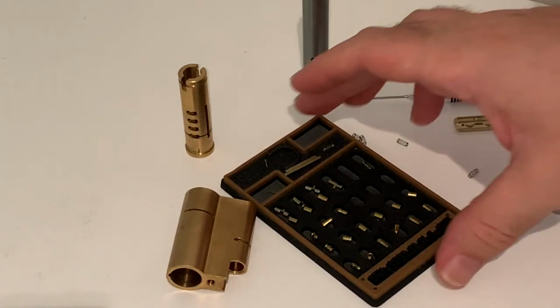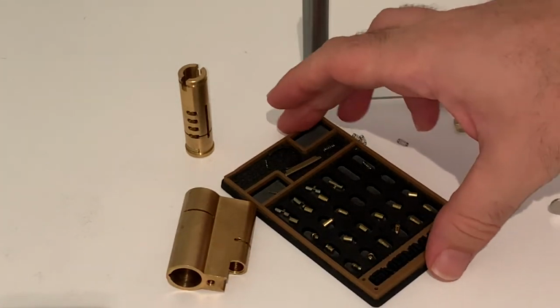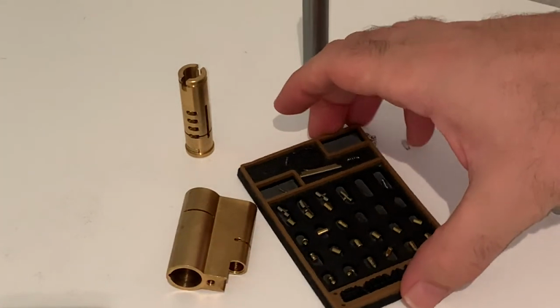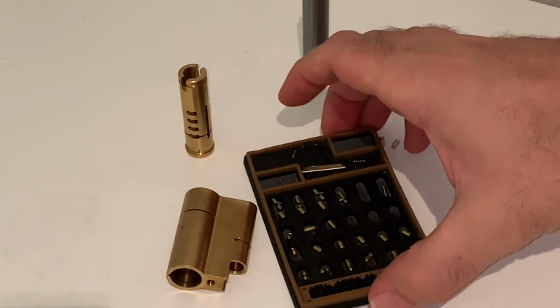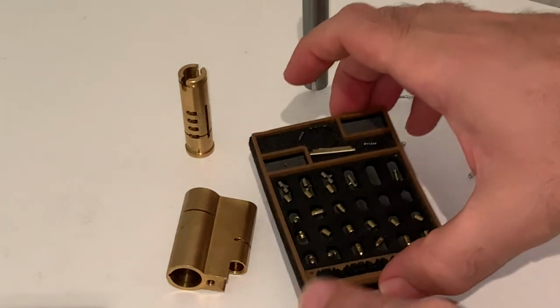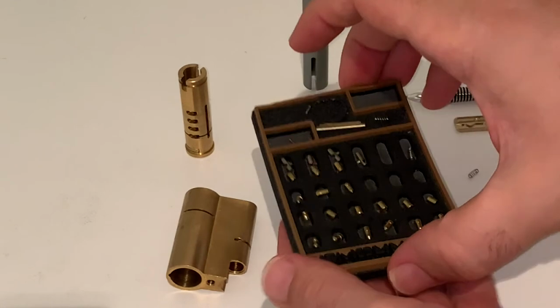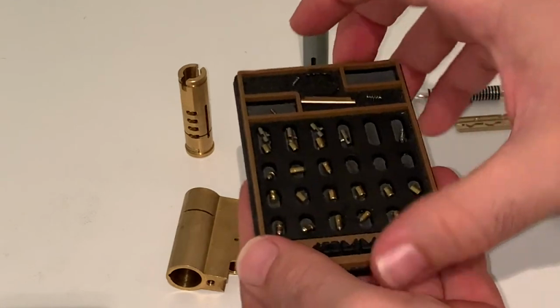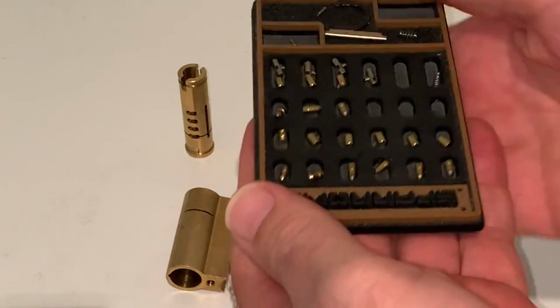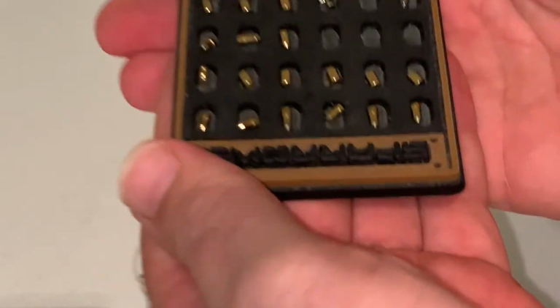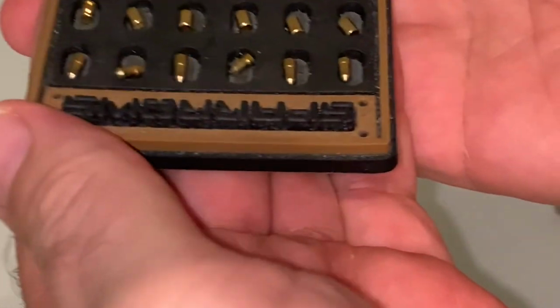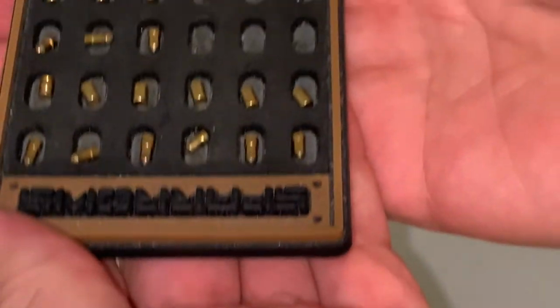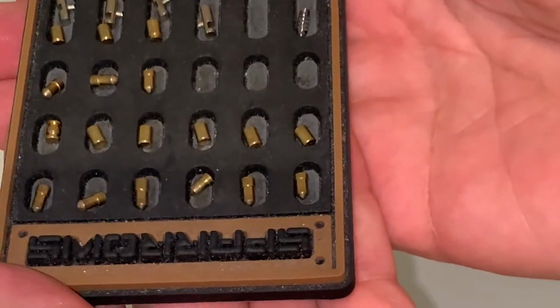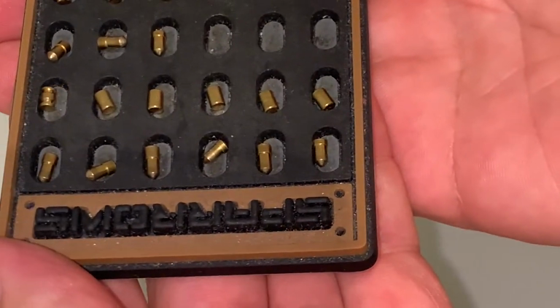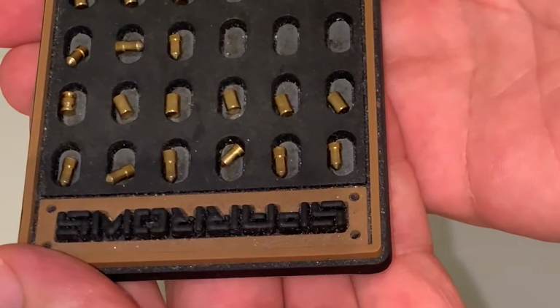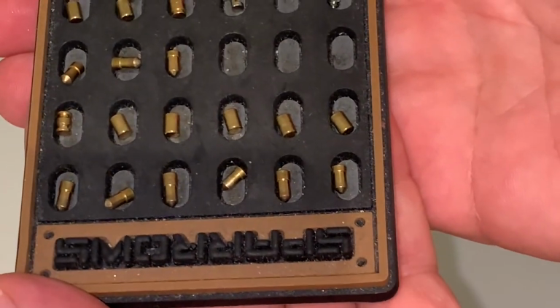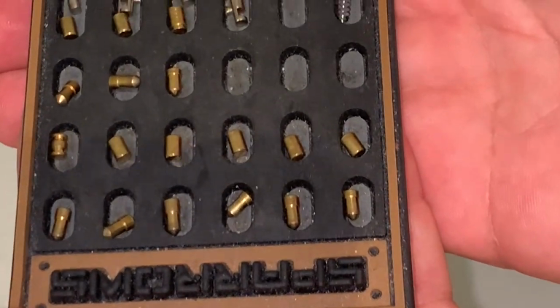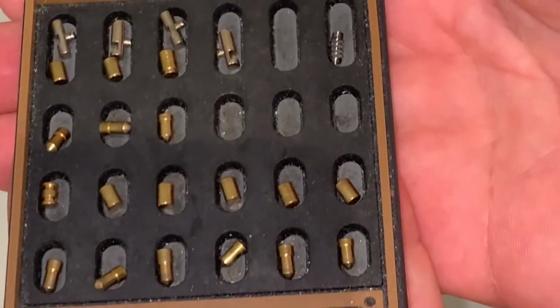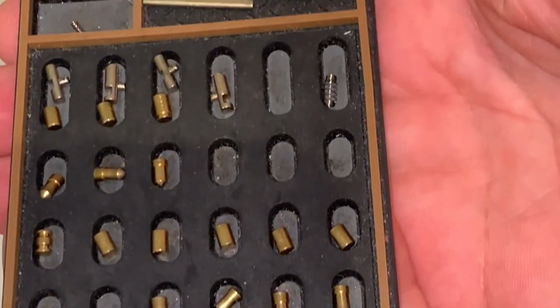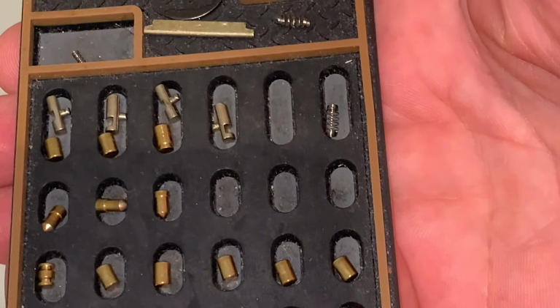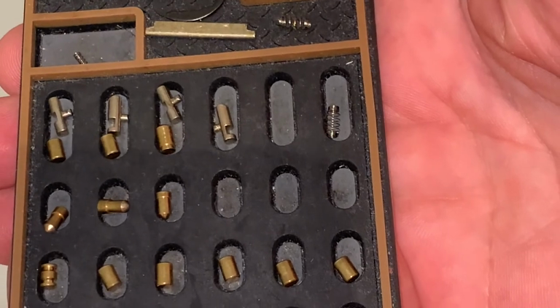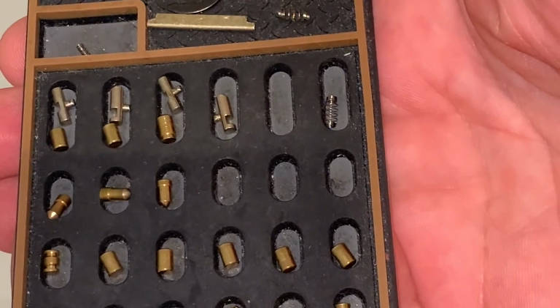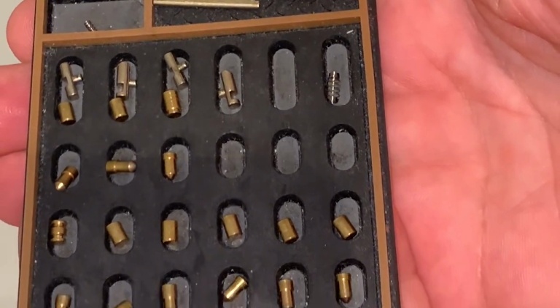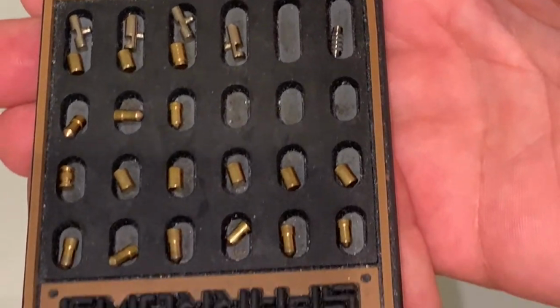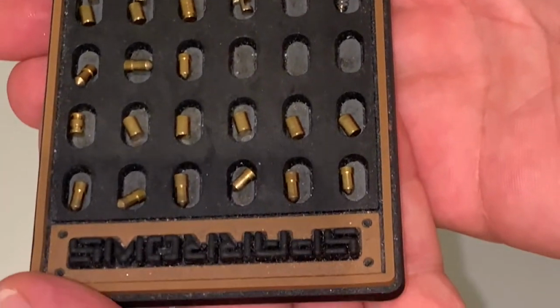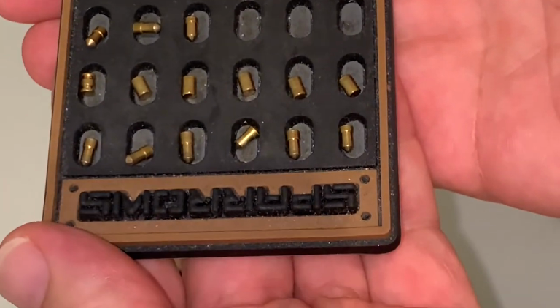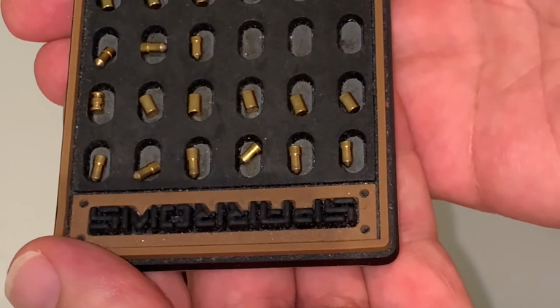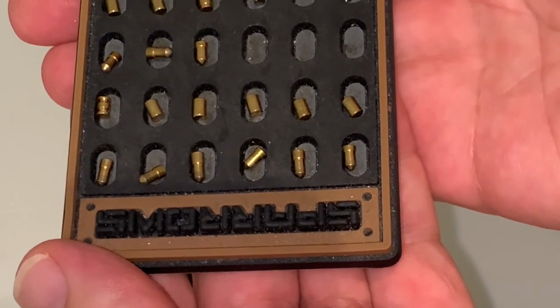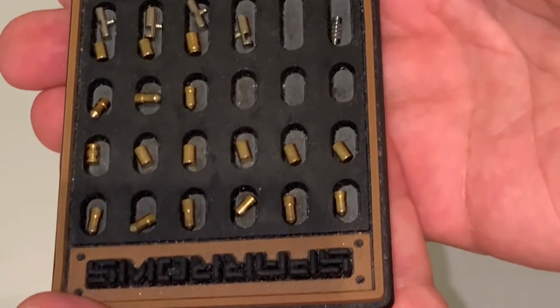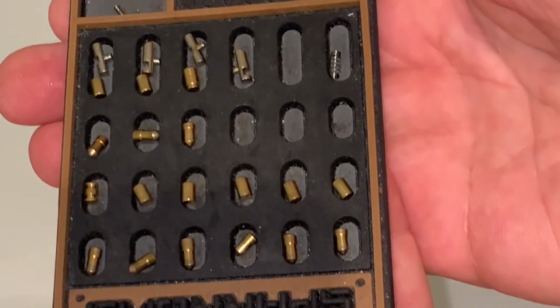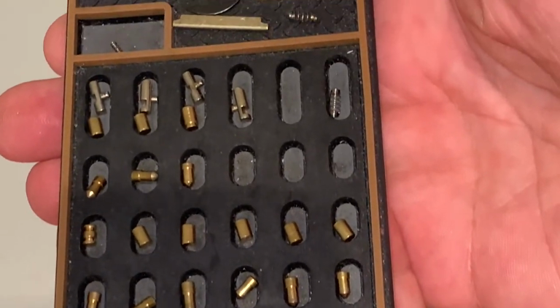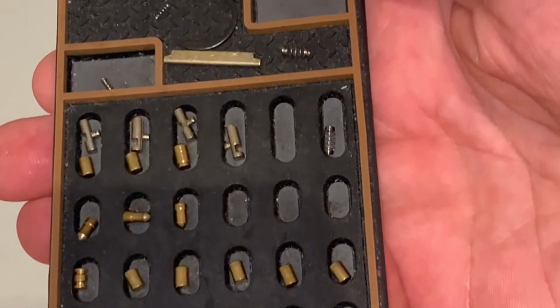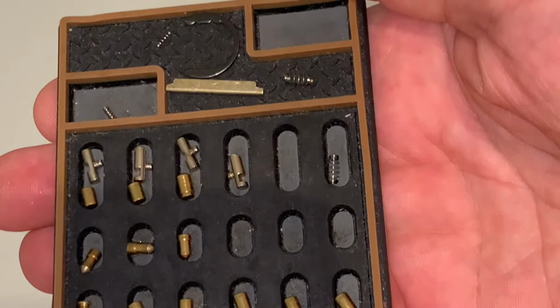All right, well folks, that is the Yale Superior — dimples, drivers, sliders, and sidebar. Thank you so much, I hope you enjoyed the pick.